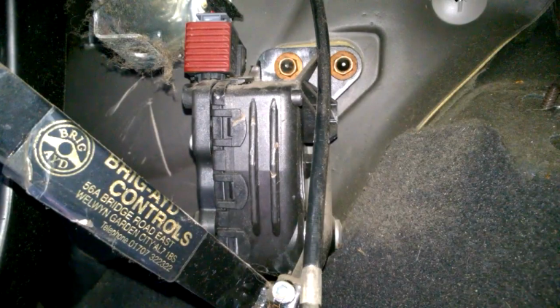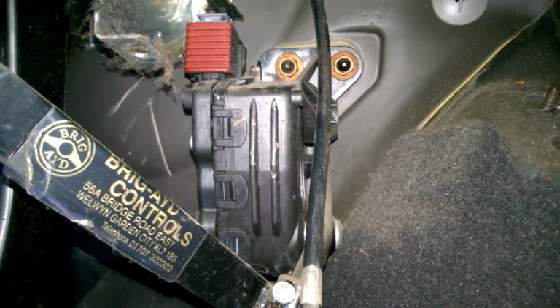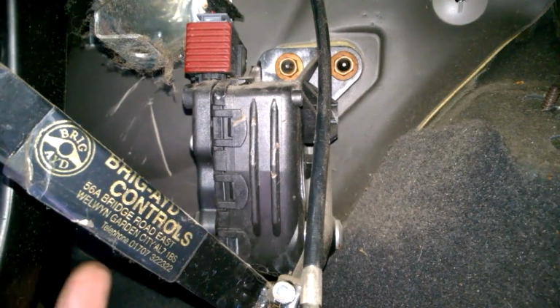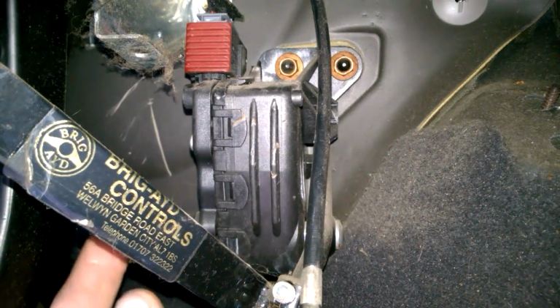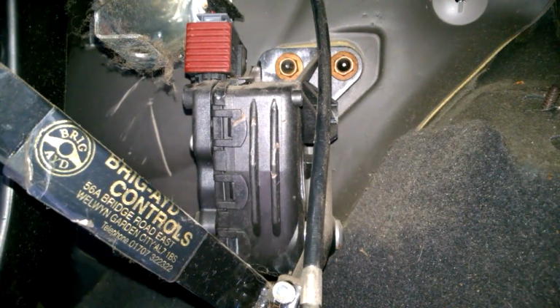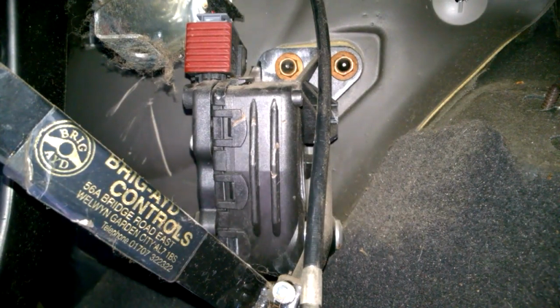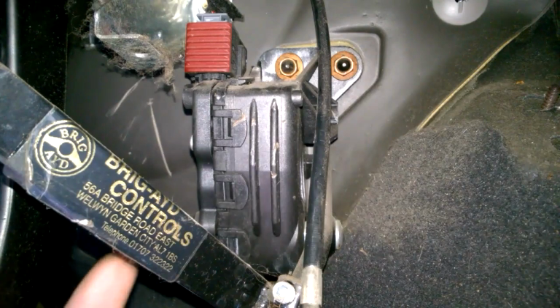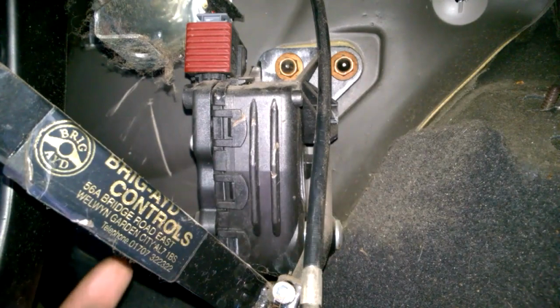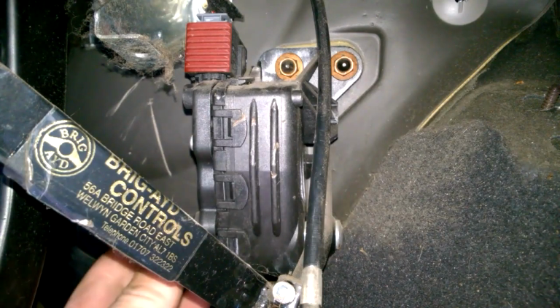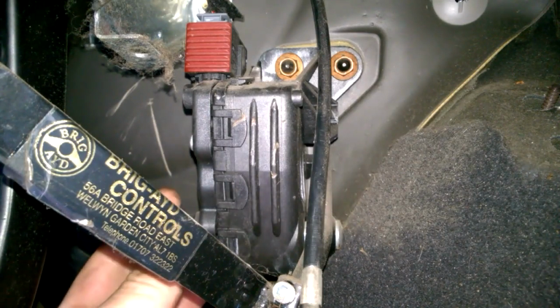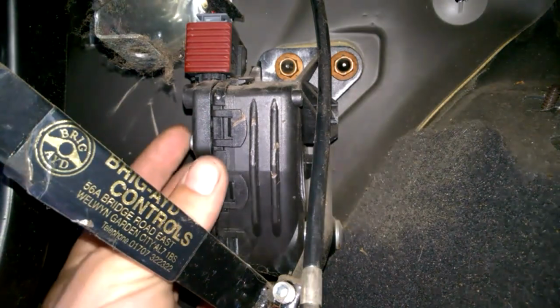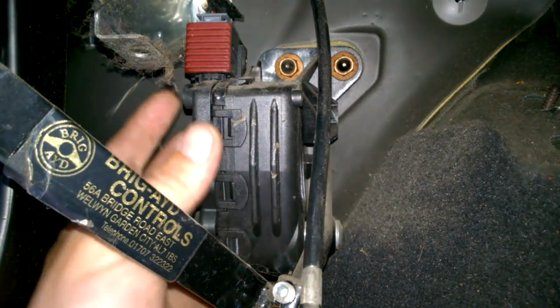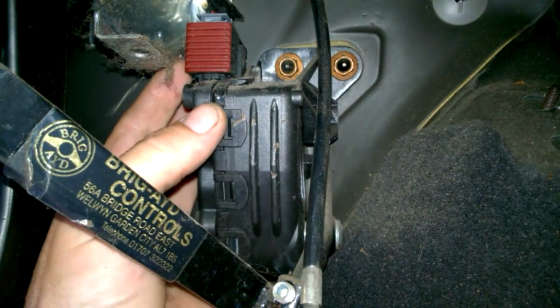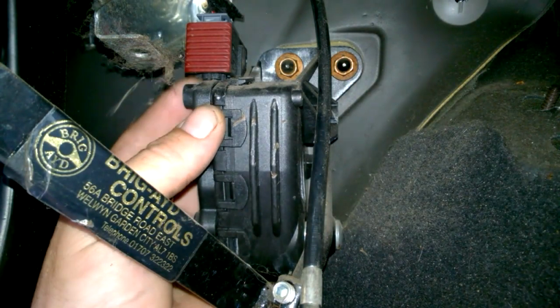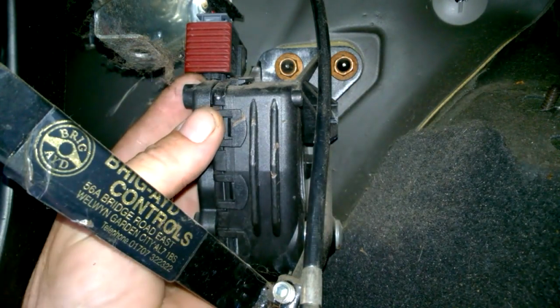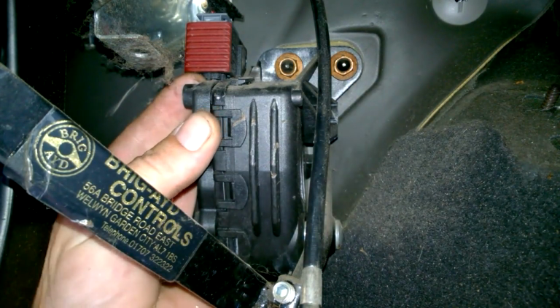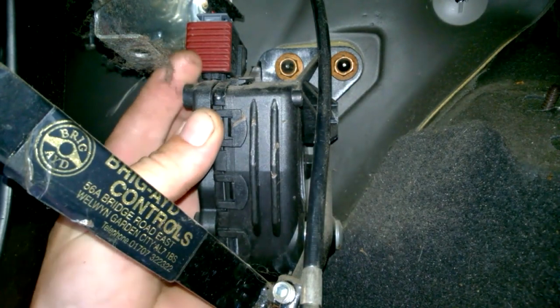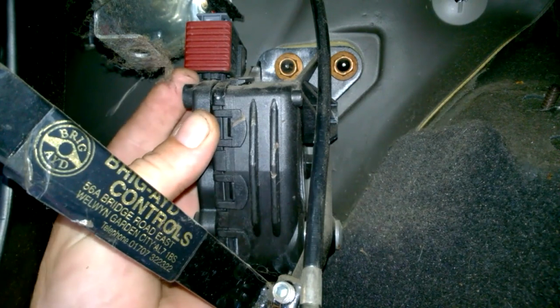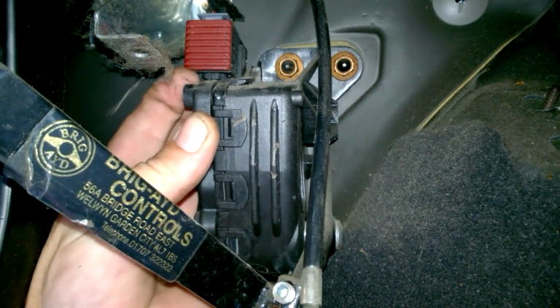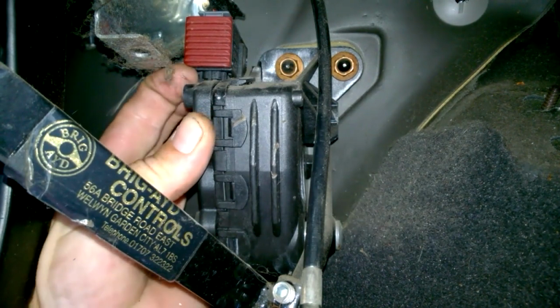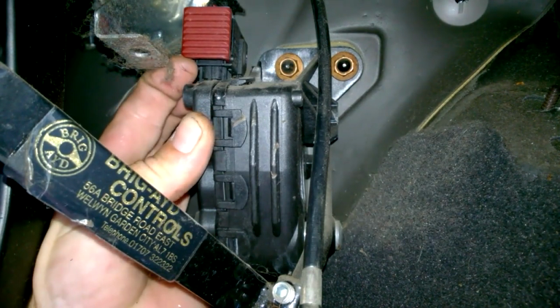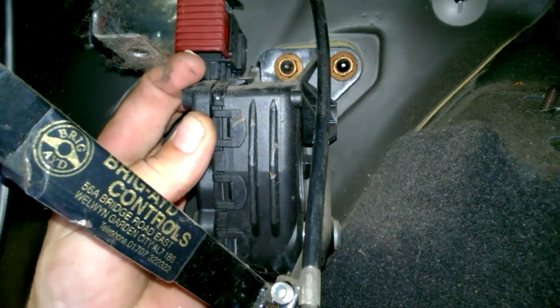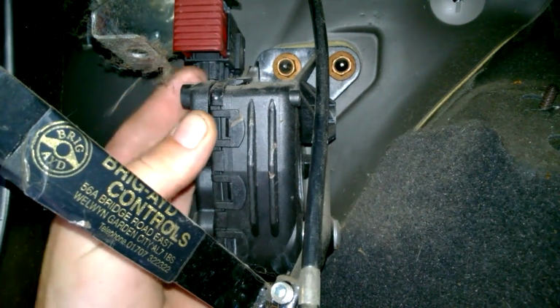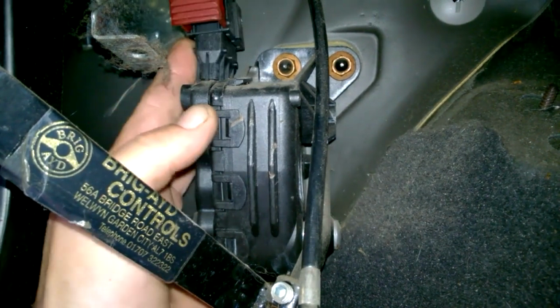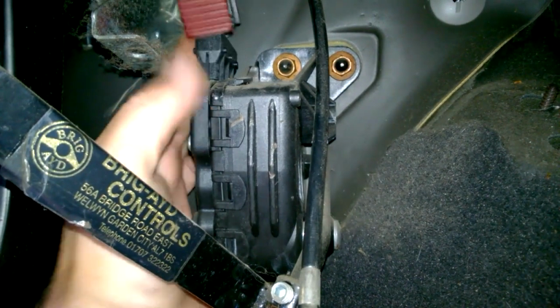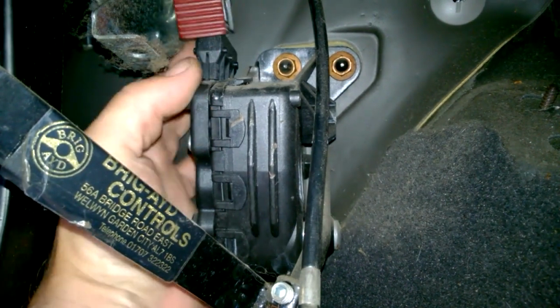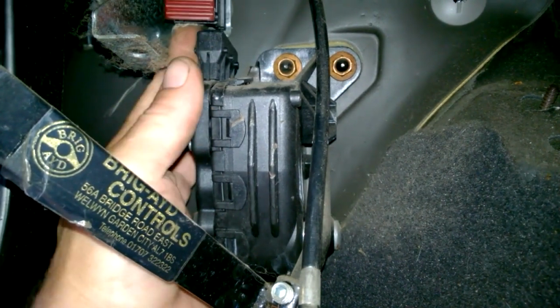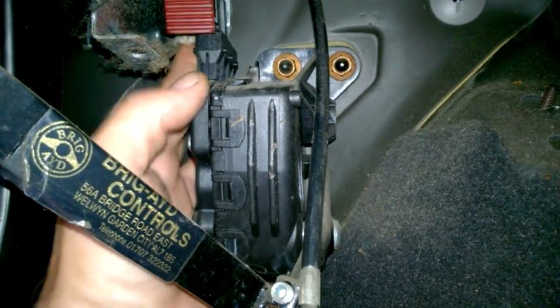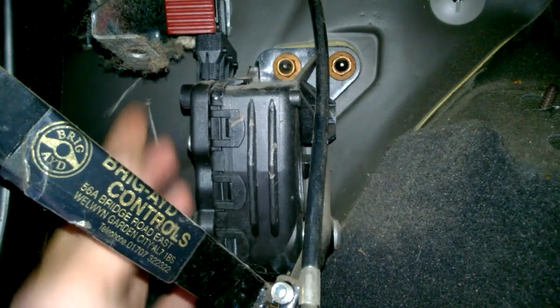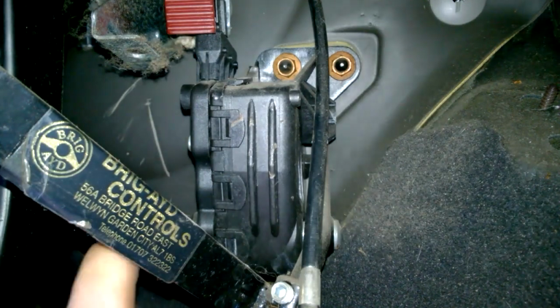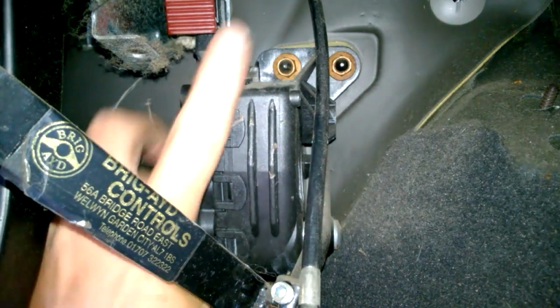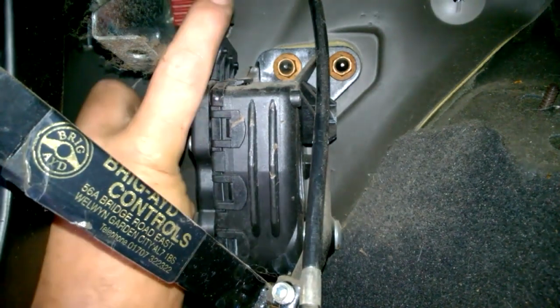Before you start messing about, just disconnect the battery. Then what you've got to do is pull out this red bit and just free your clip there to disconnect the electrical connector.